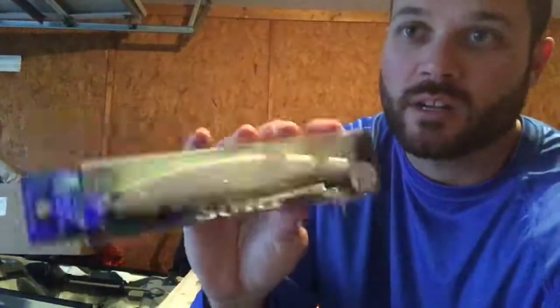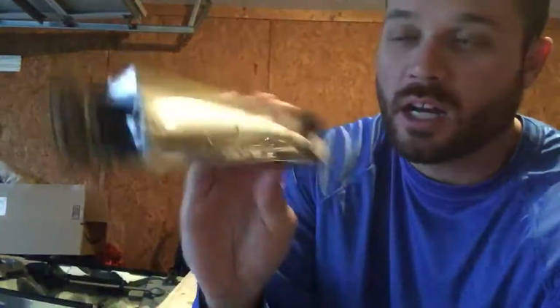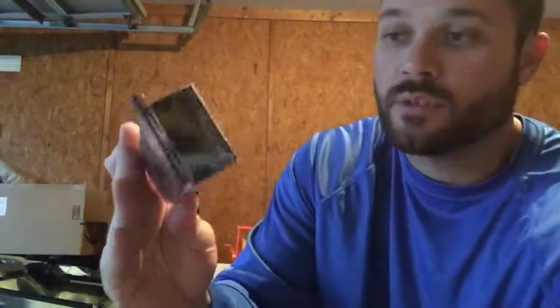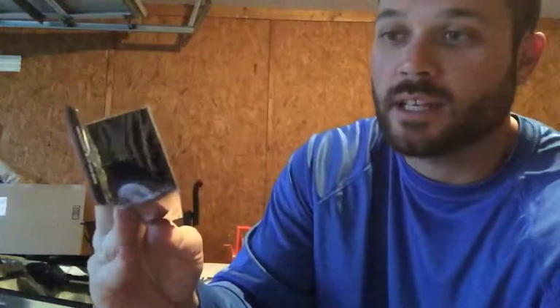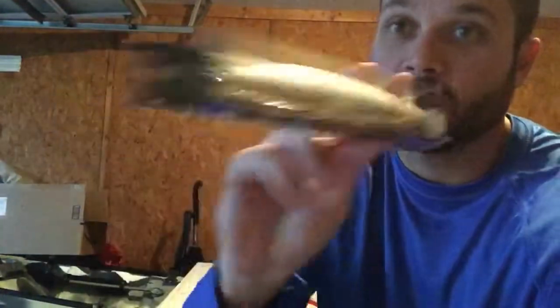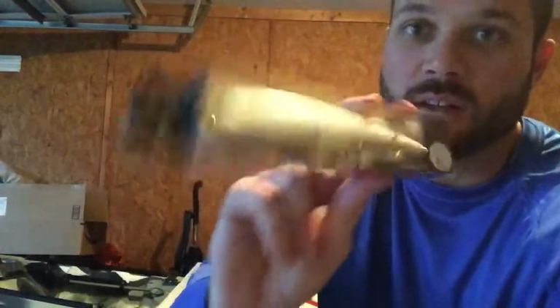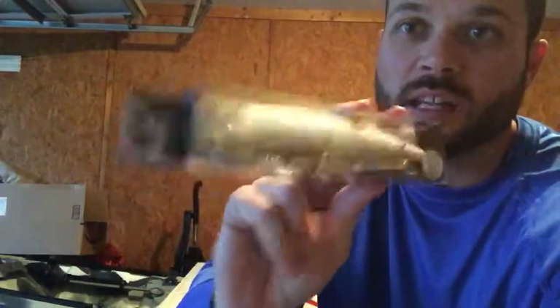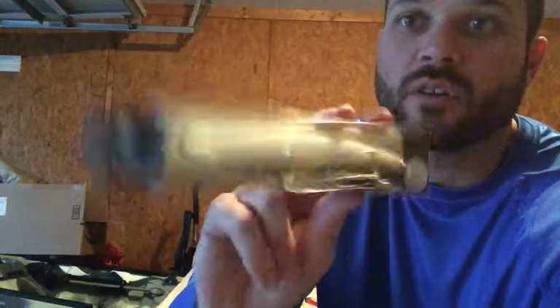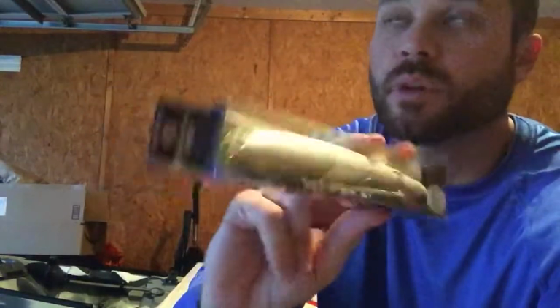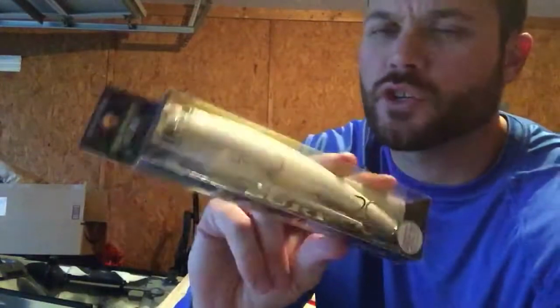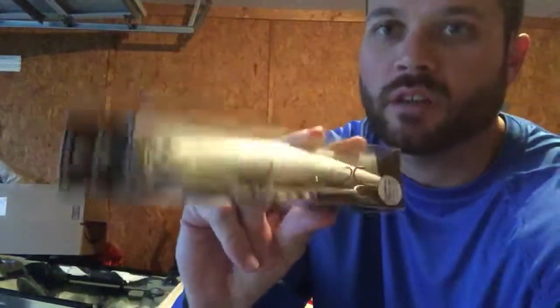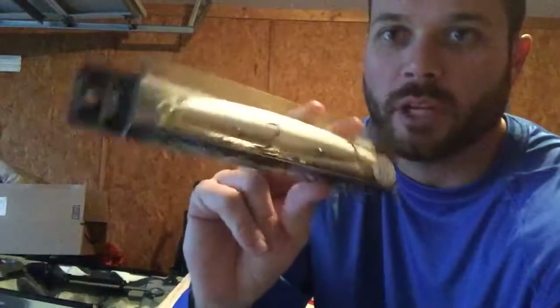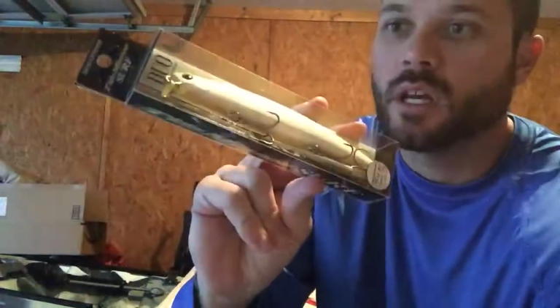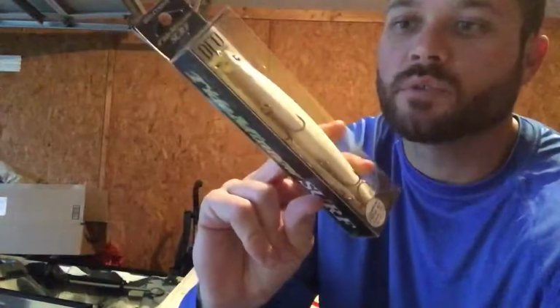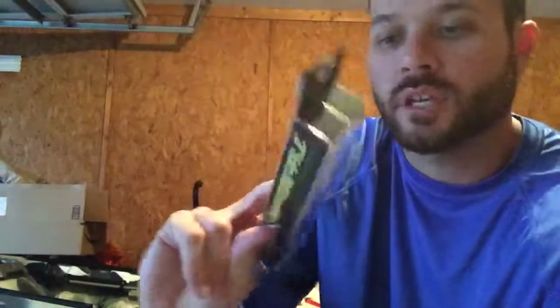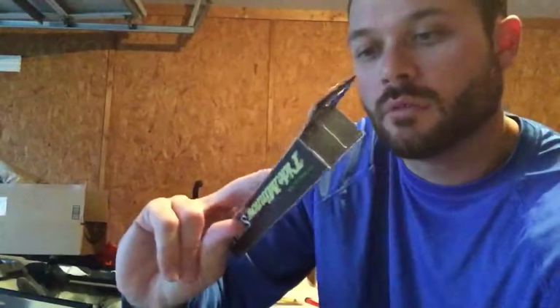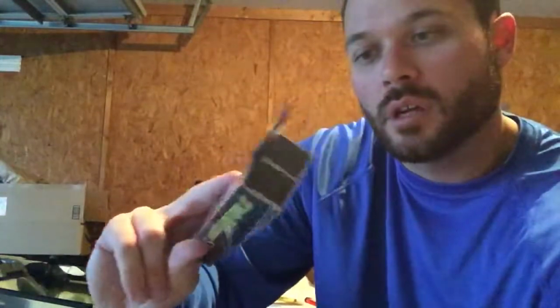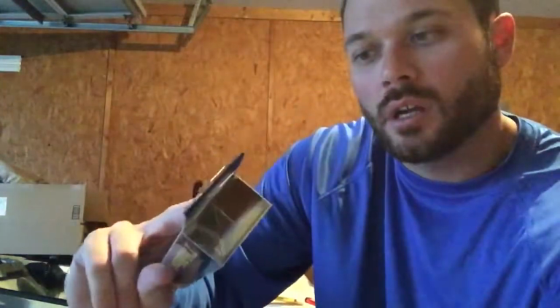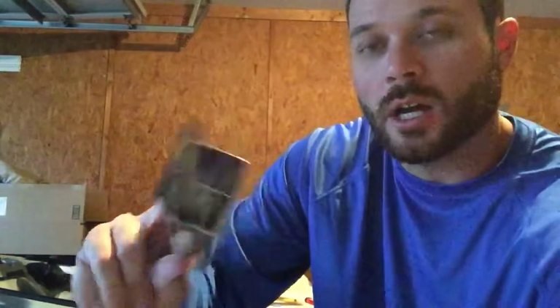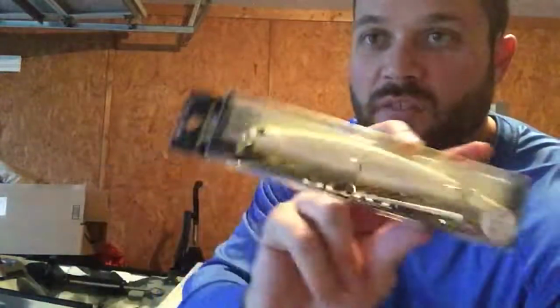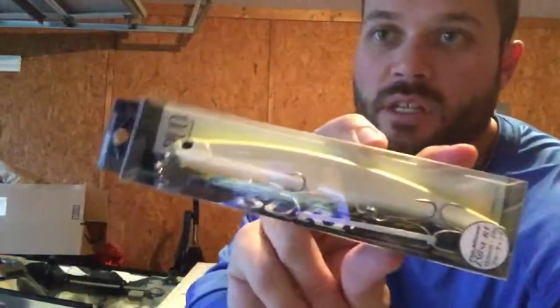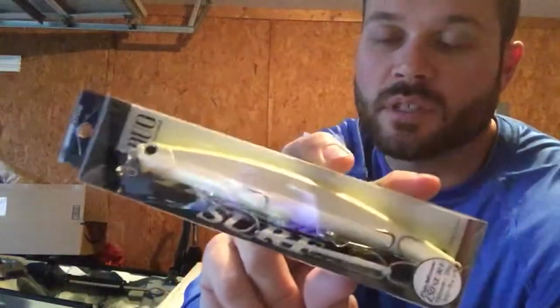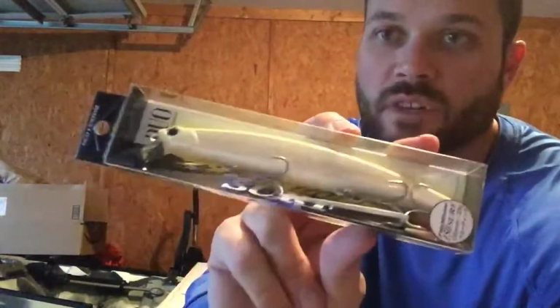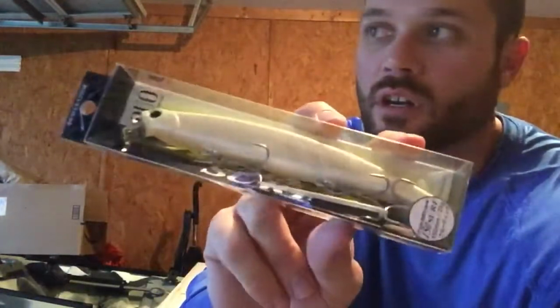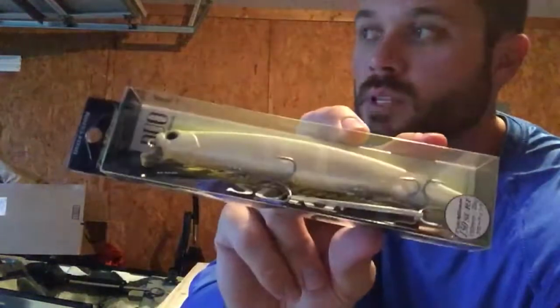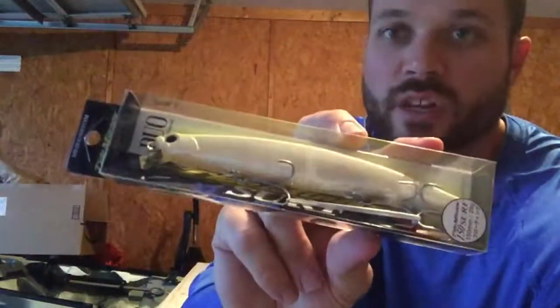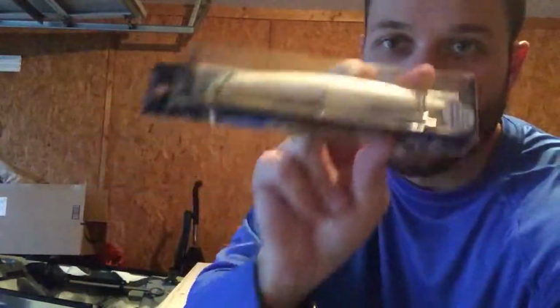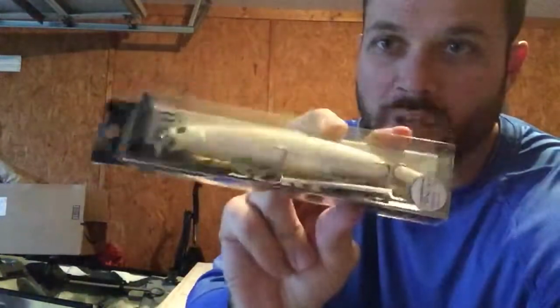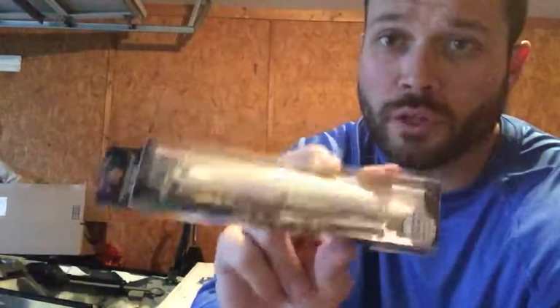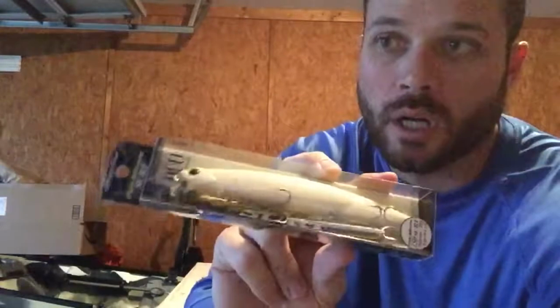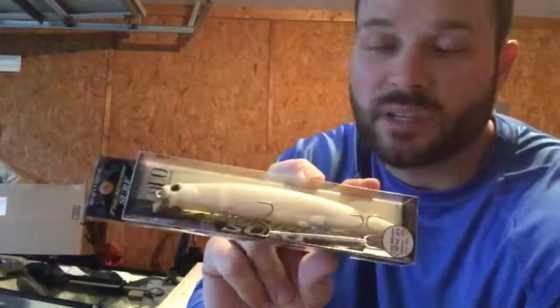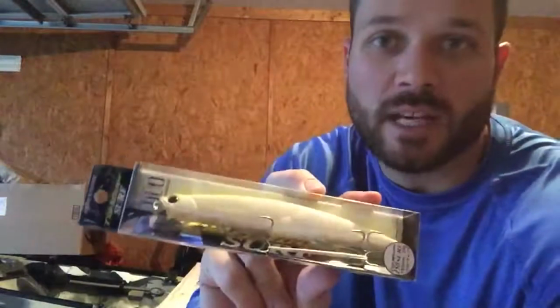I will use it at times if I'm looking for a big fish — probably good for trout. Especially if you're going to be doing some surf fishing or maybe some wade fishing, it's probably a really good lure, especially for that depth.